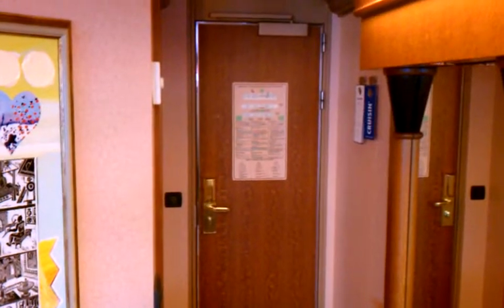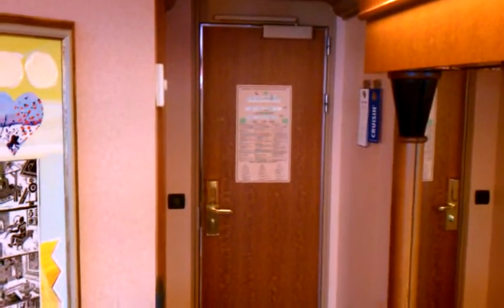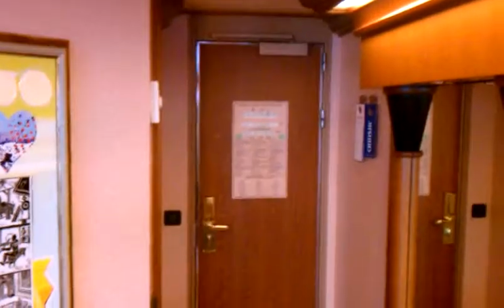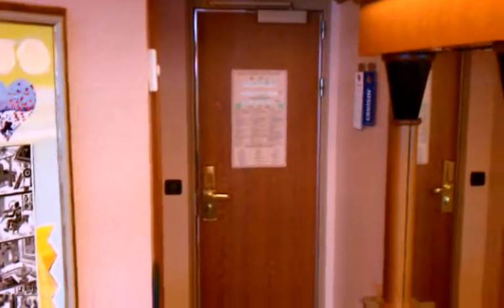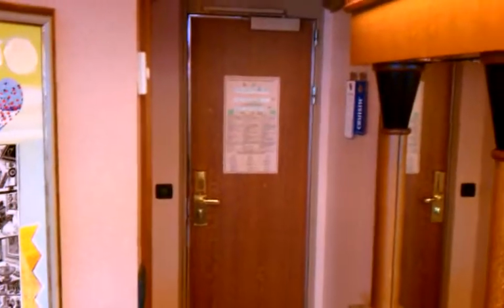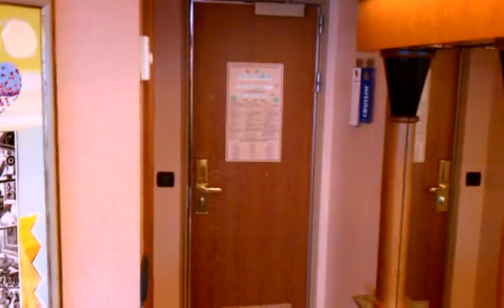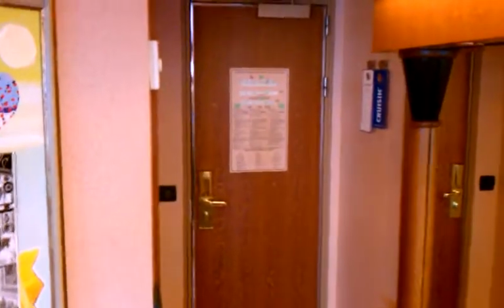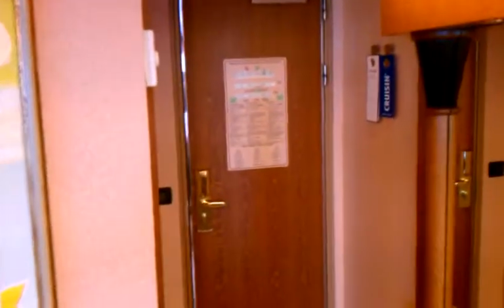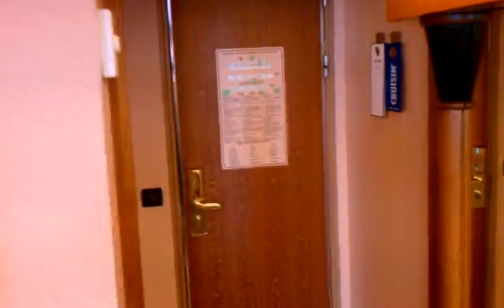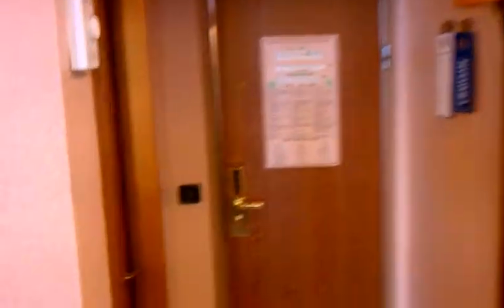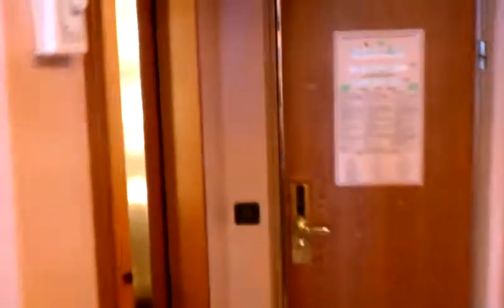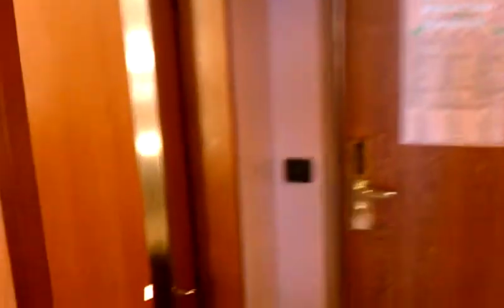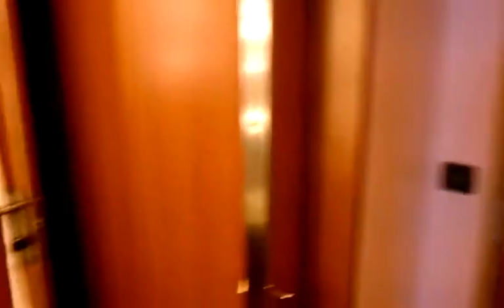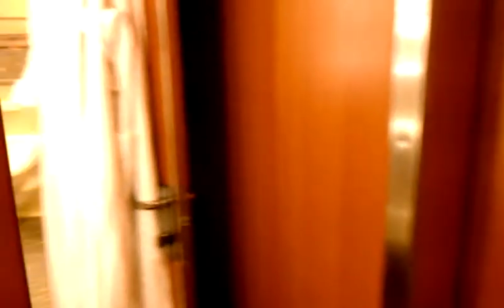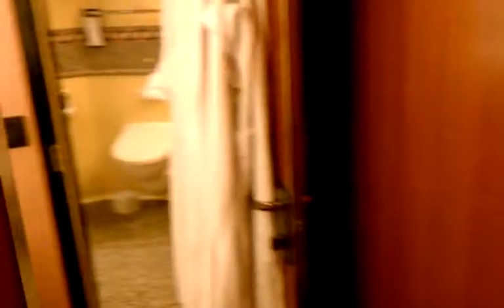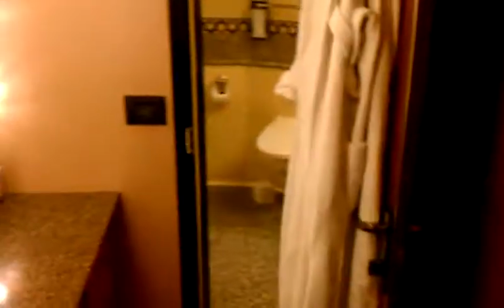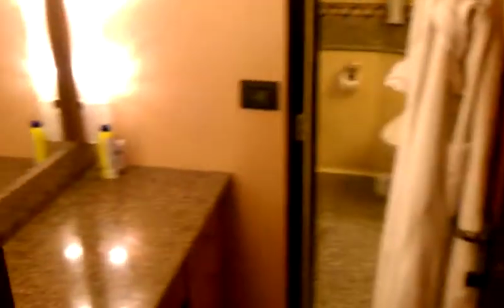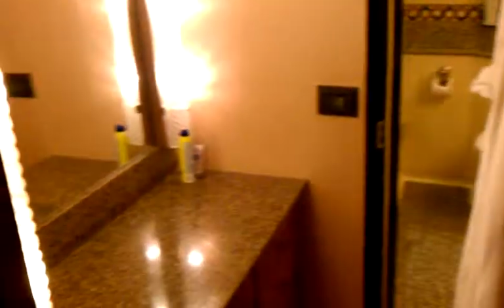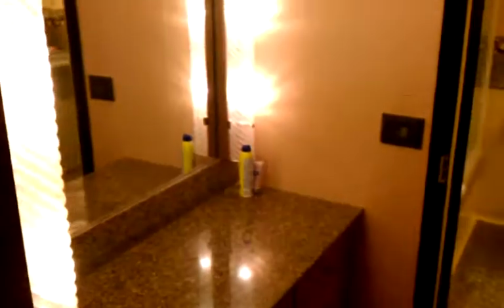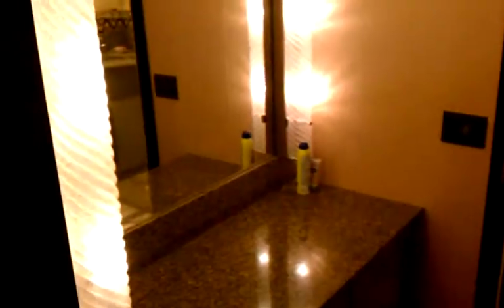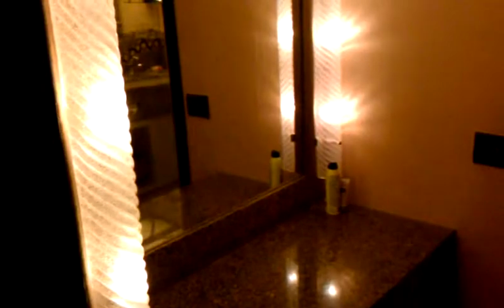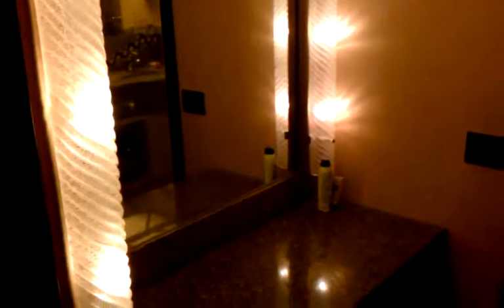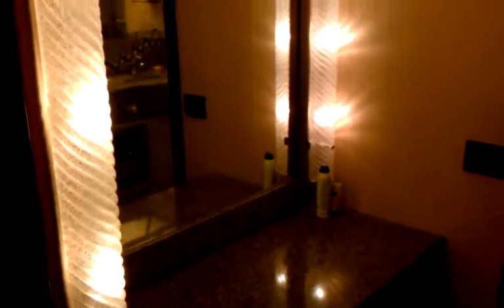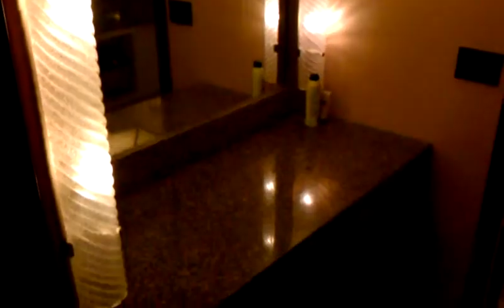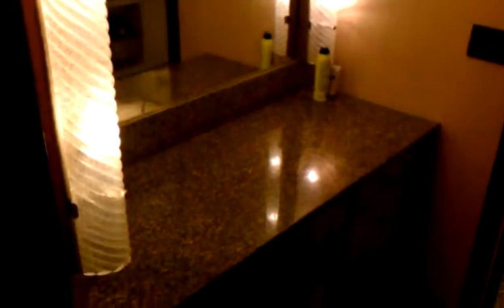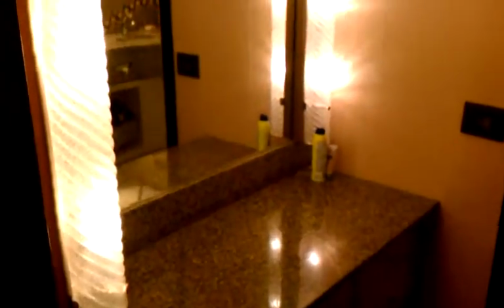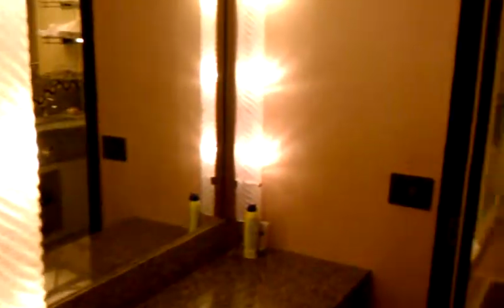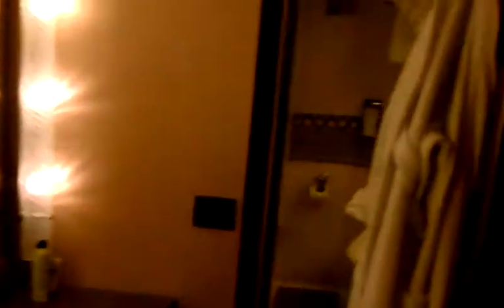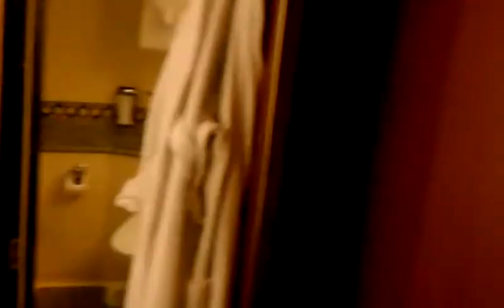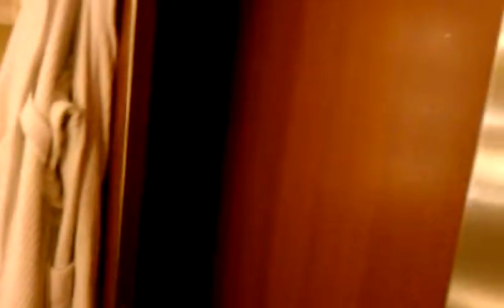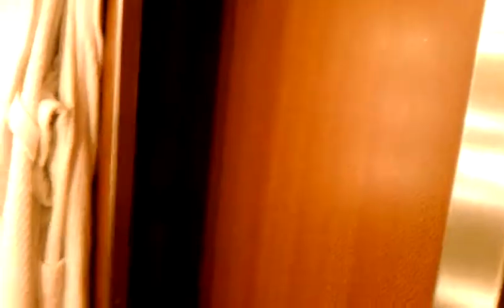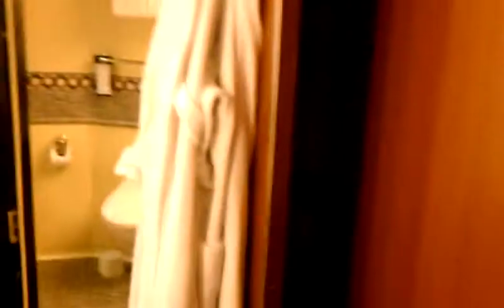Here's our room. This is the door to our room. This is the bathroom. This is Rebecca's little makeup area where she gets ready. The closet's over here.